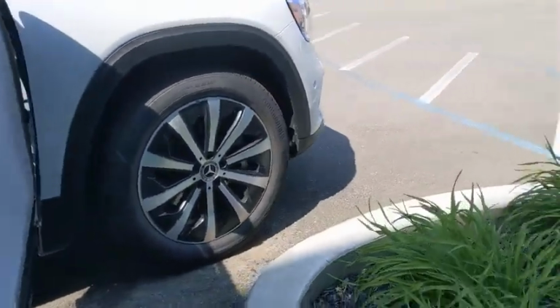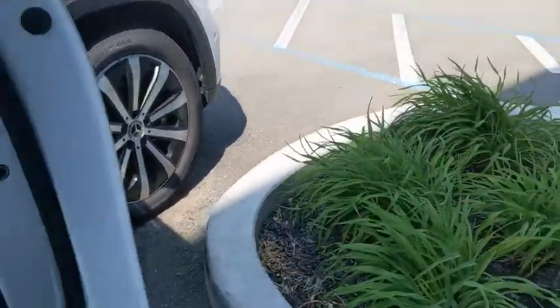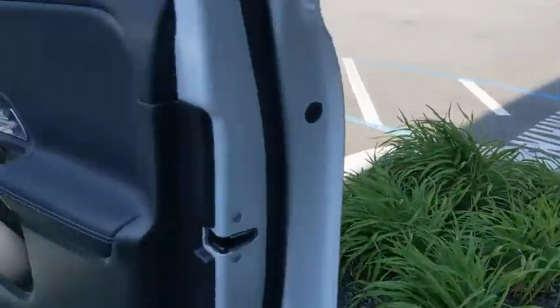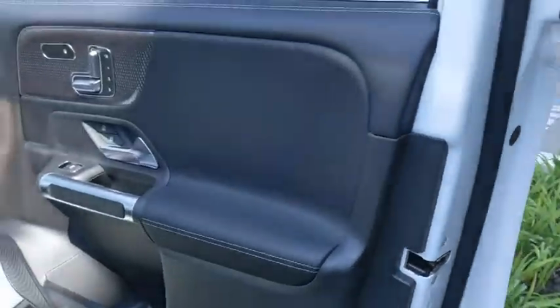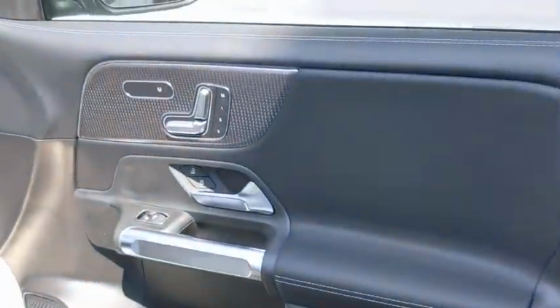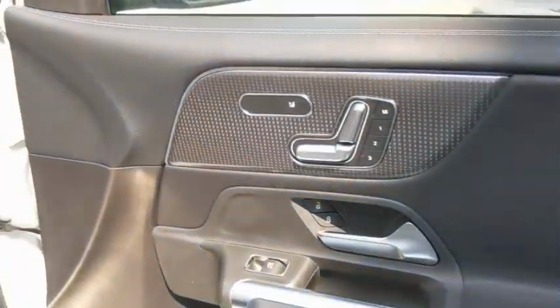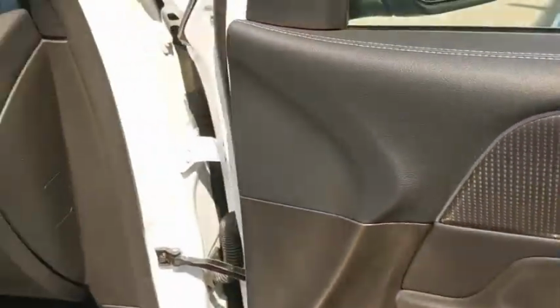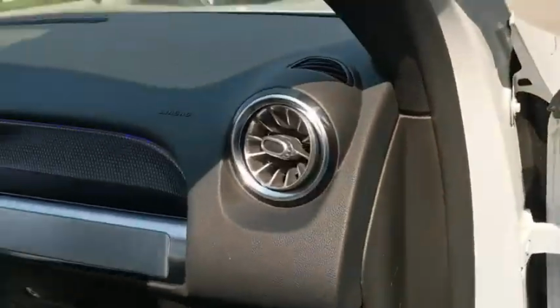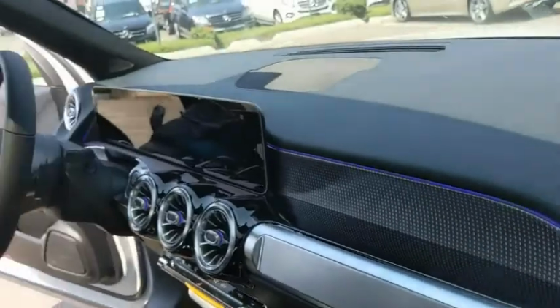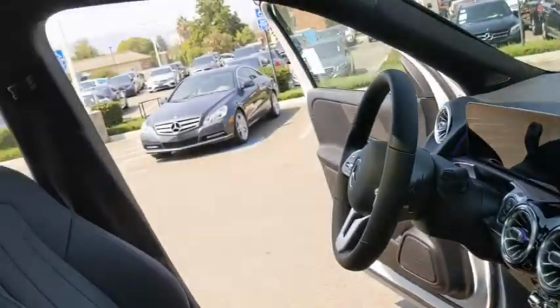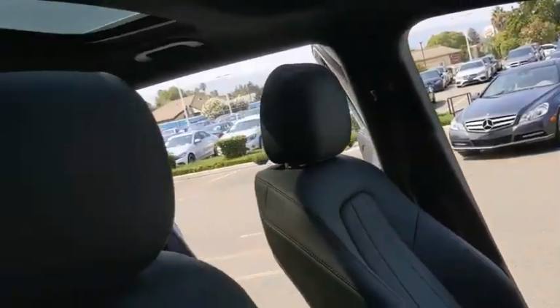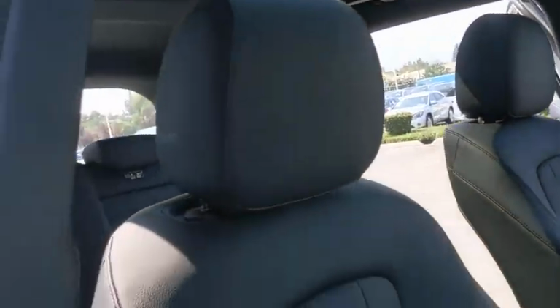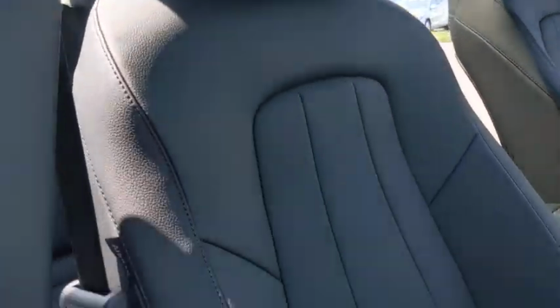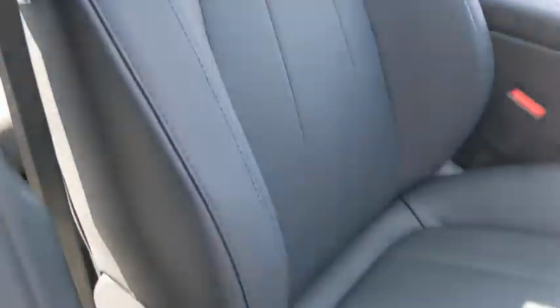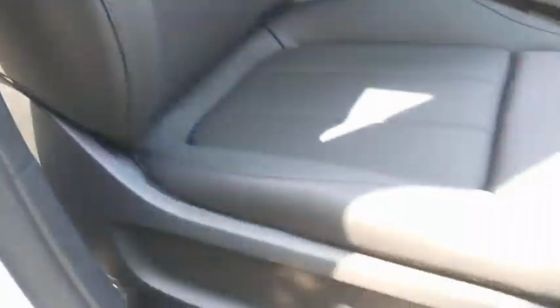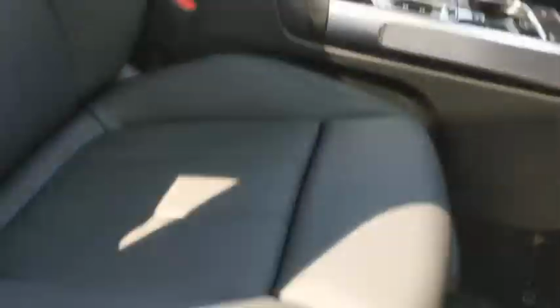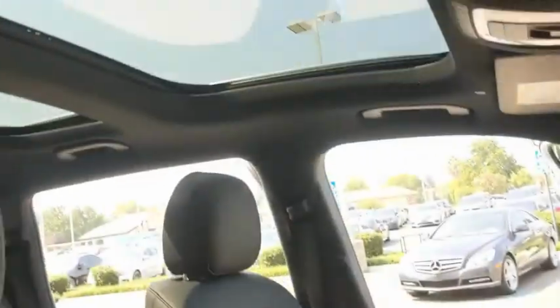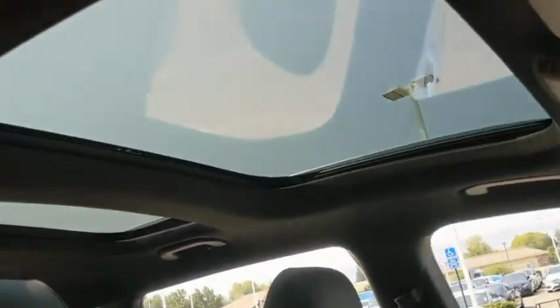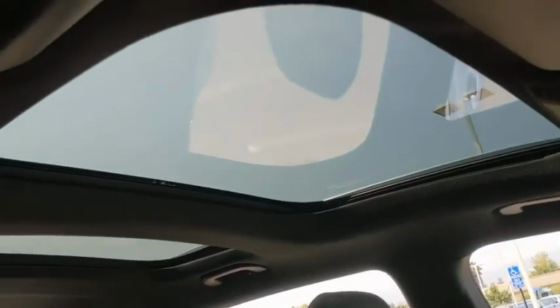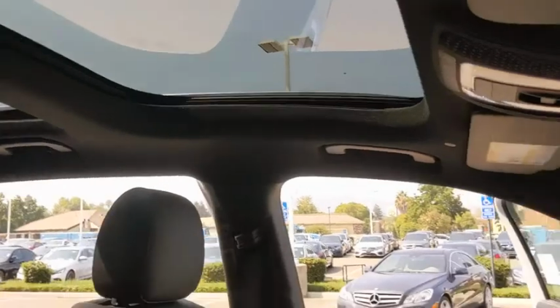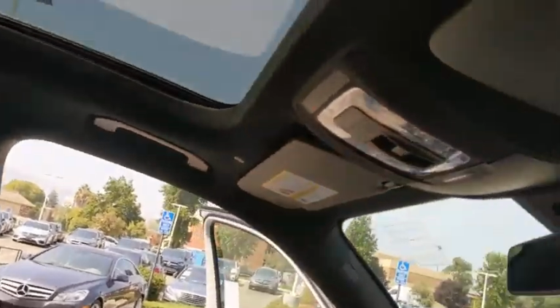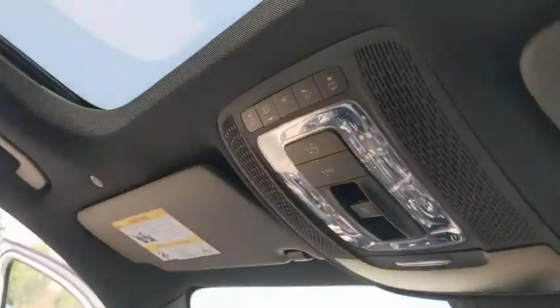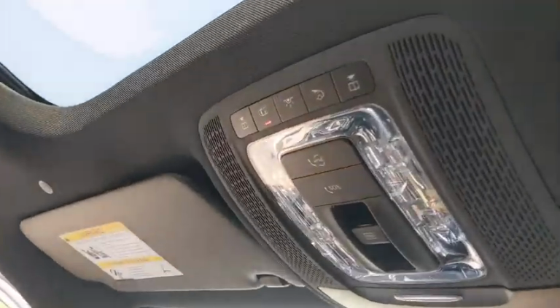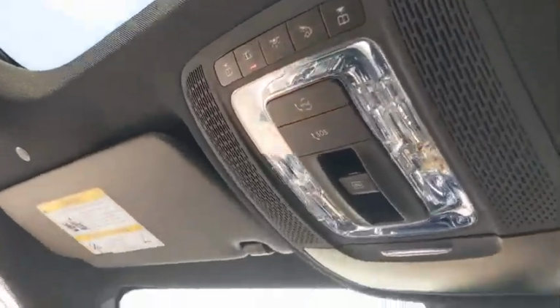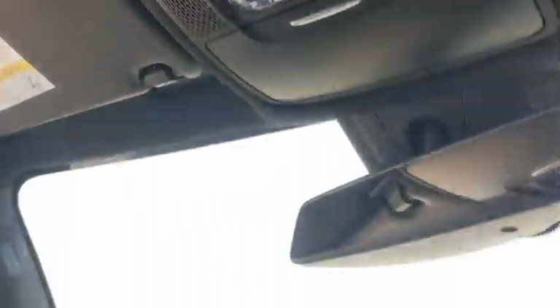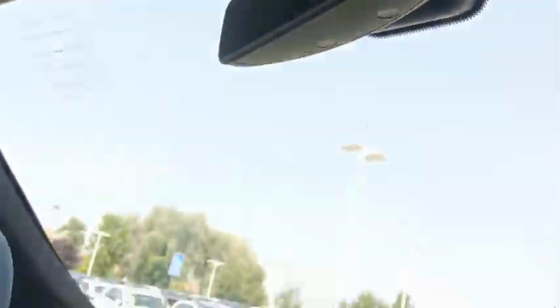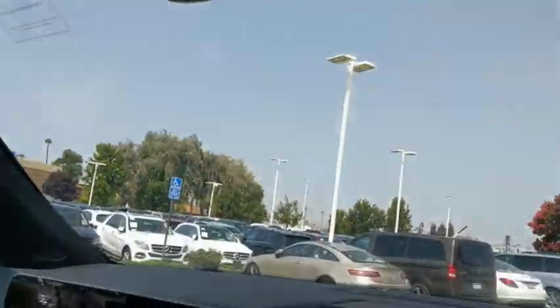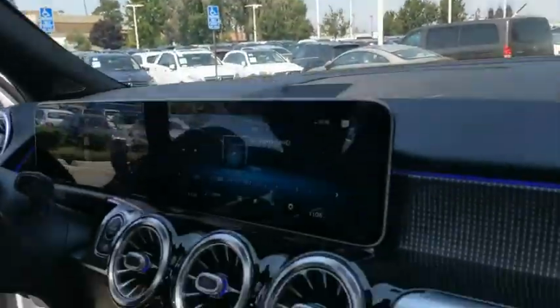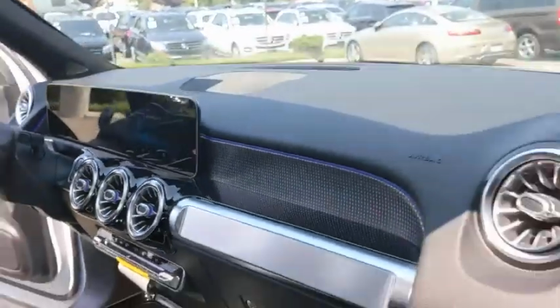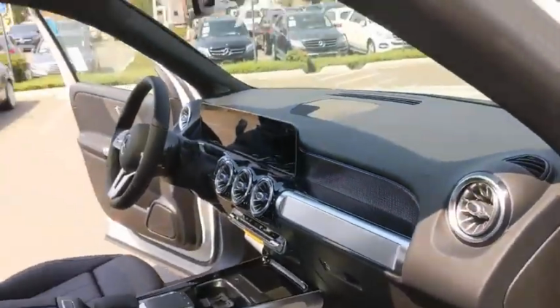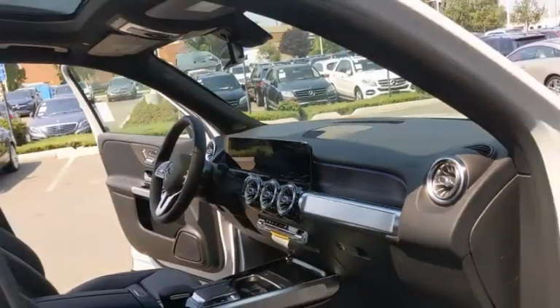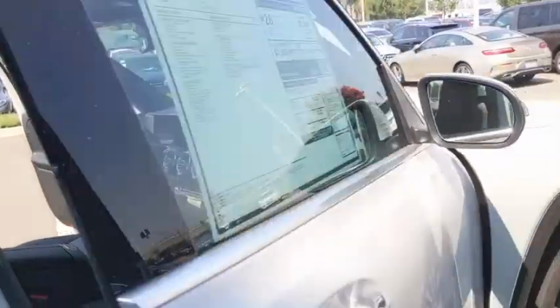Here are some of this vehicle's great options: backup camera, steering wheel audio controls, power passenger seat, keyless entry, remote engine start, anti-lock braking system, traction control, power liftgate, stability control, all-wheel drive.